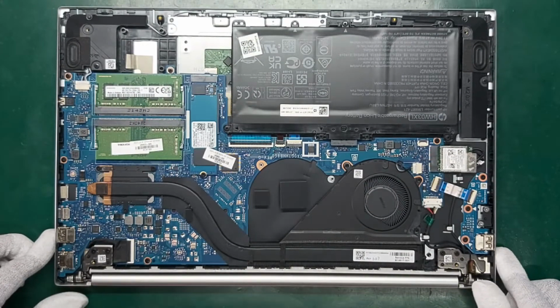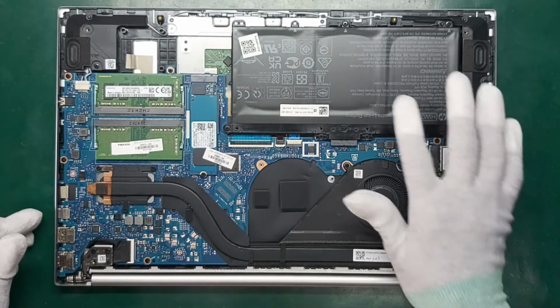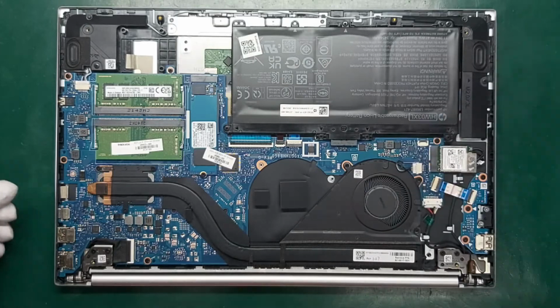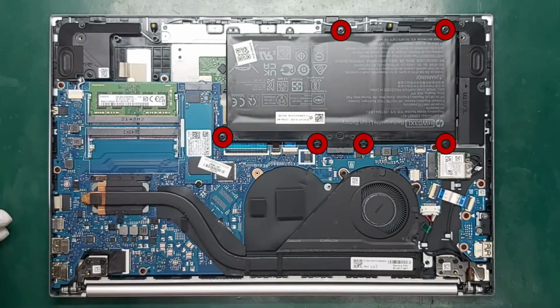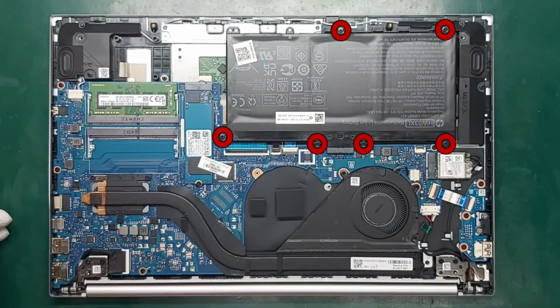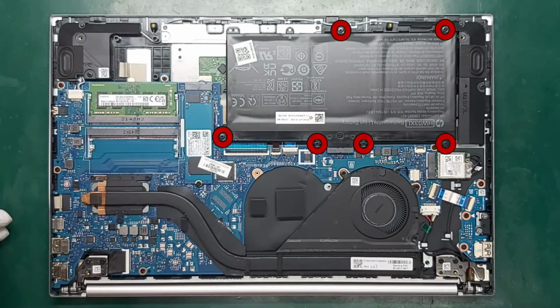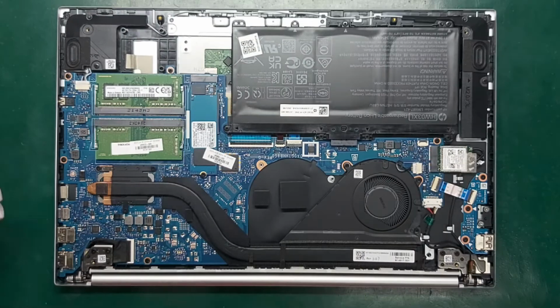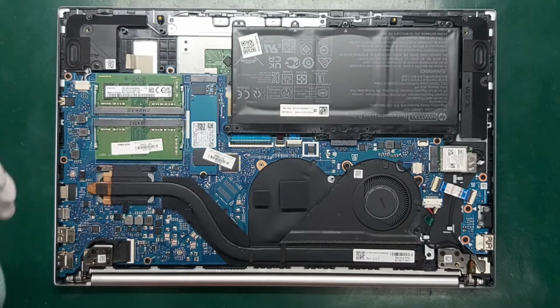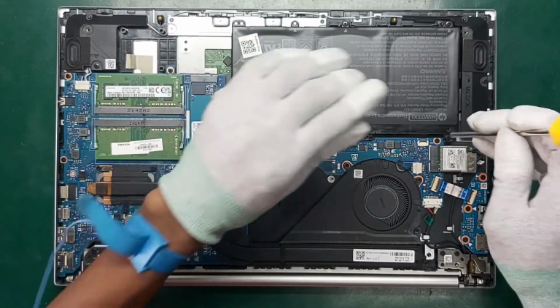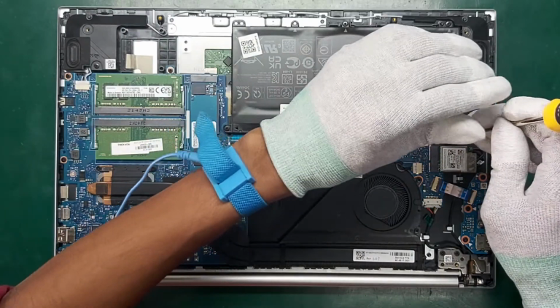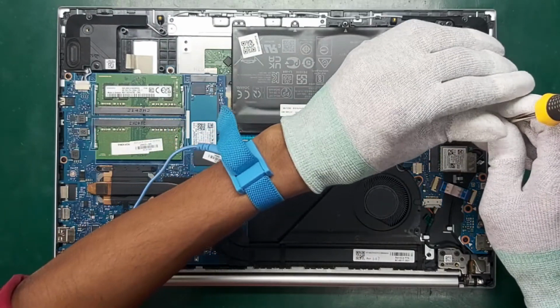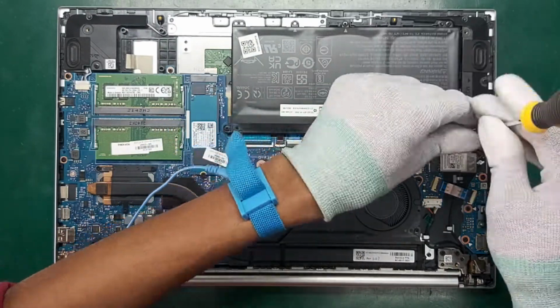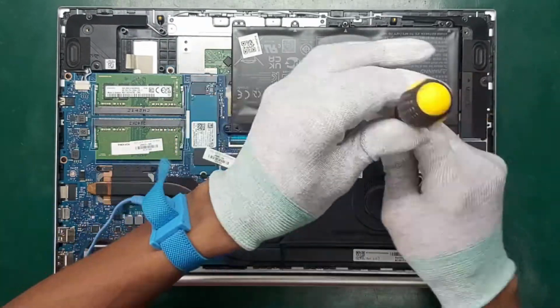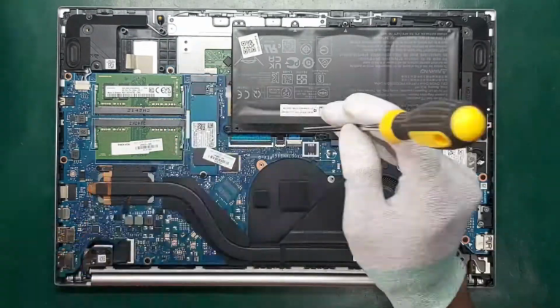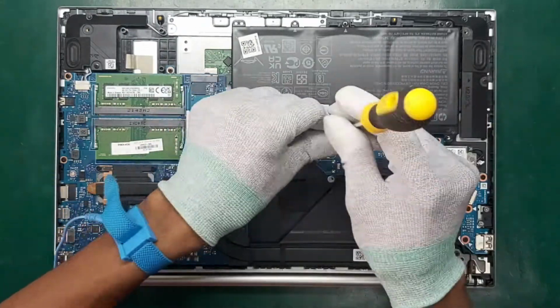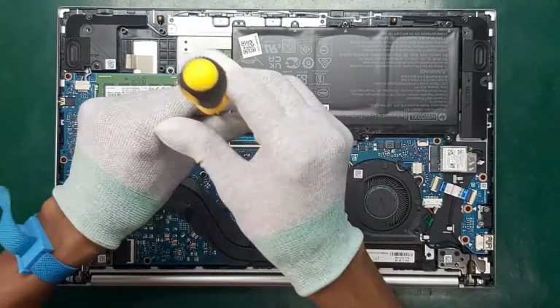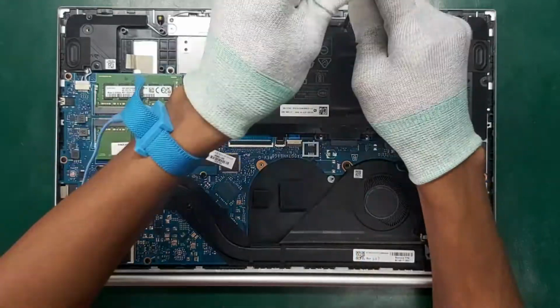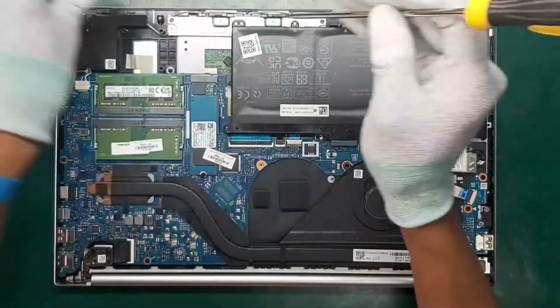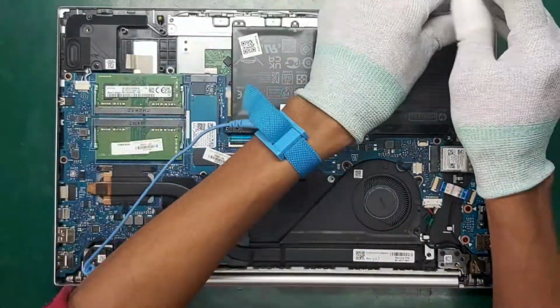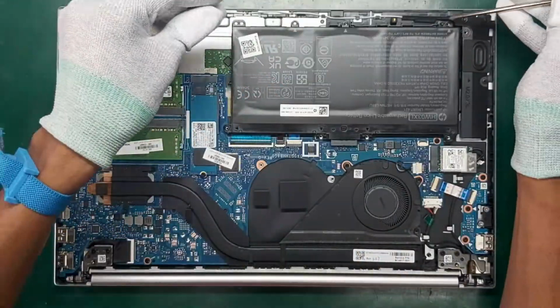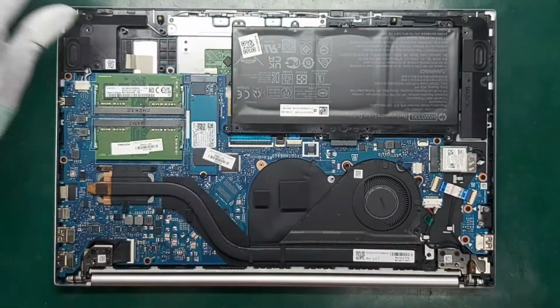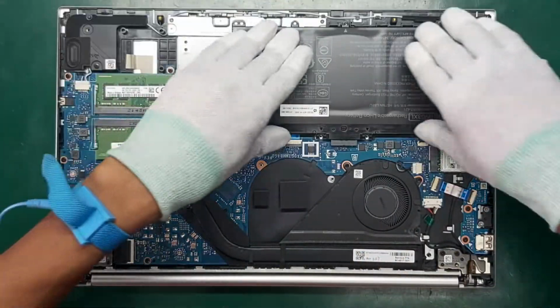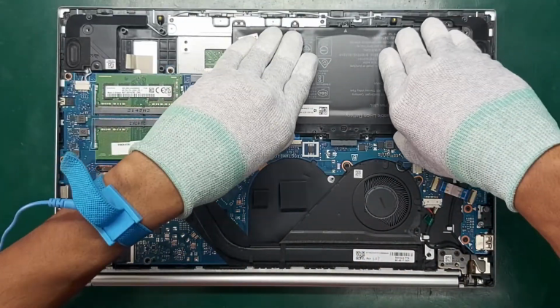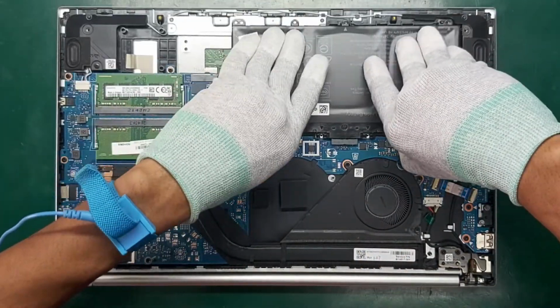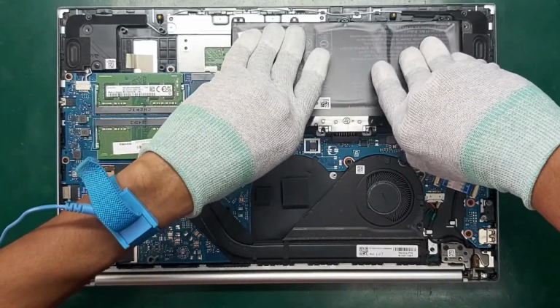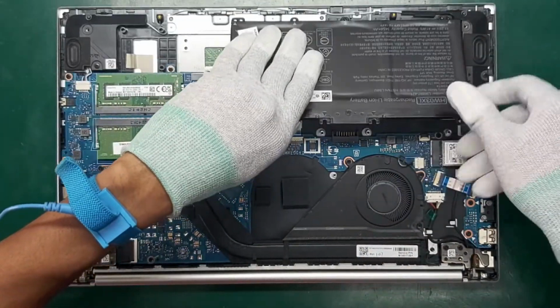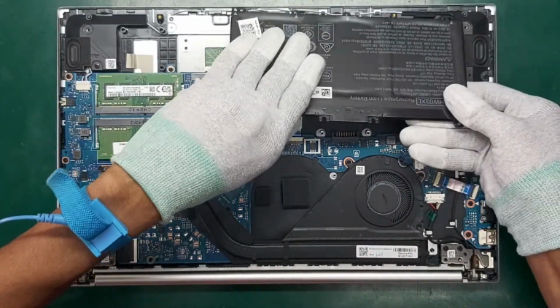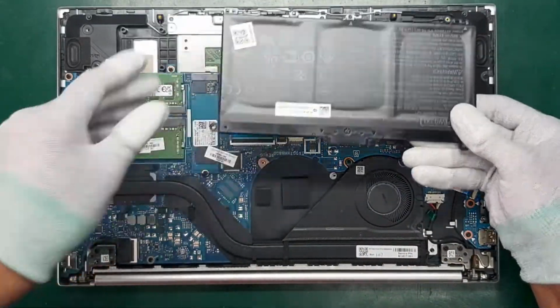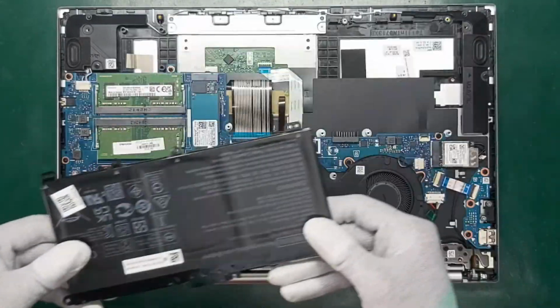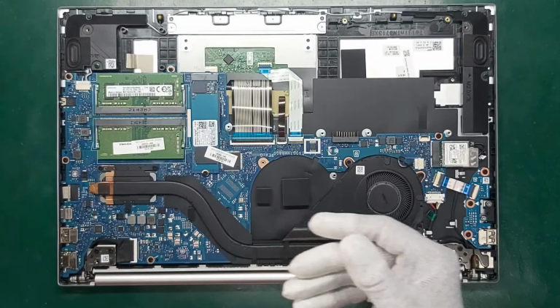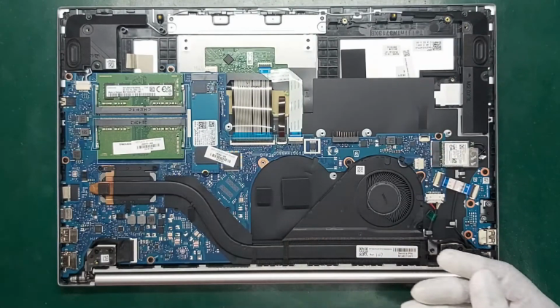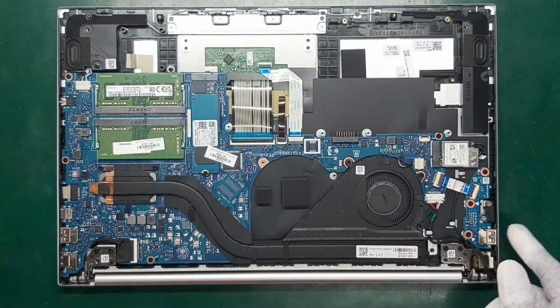Remove the six Phillips M2.0 times 4.0 screws that secure the battery to the computer. Take the bottom of the battery upward and remove it from the computer.